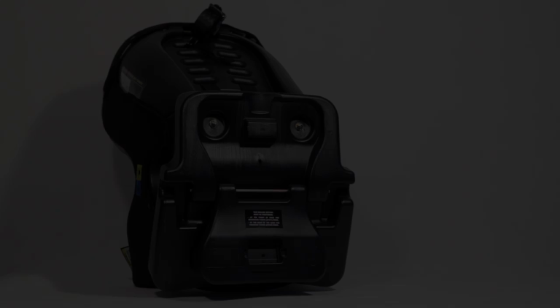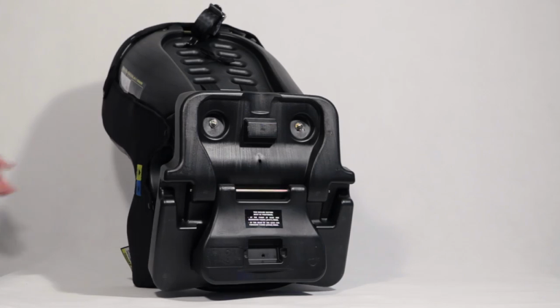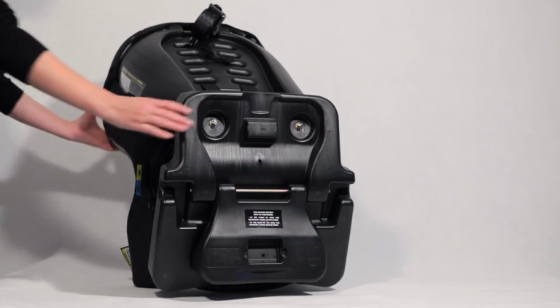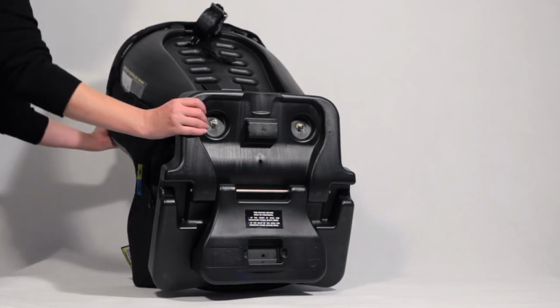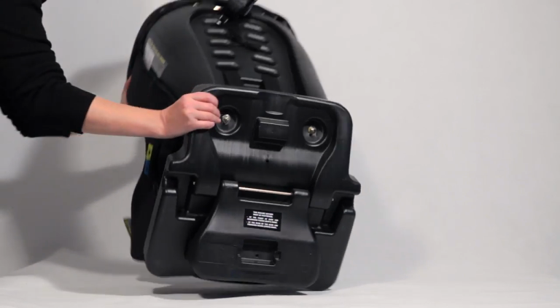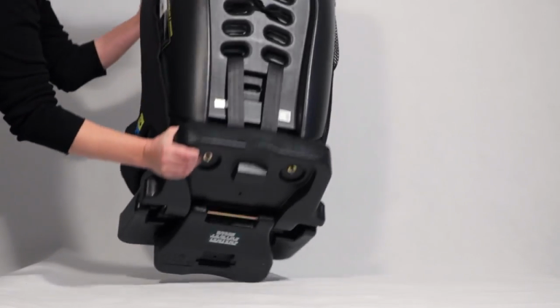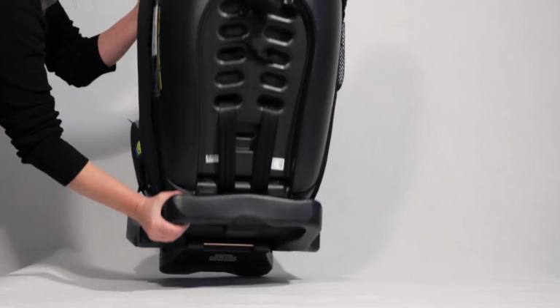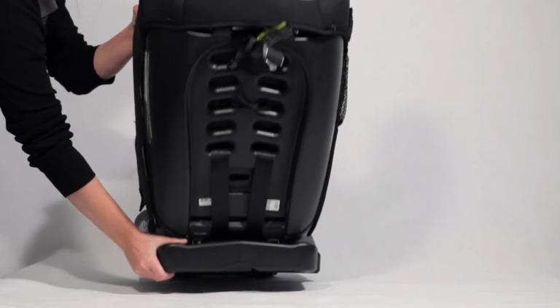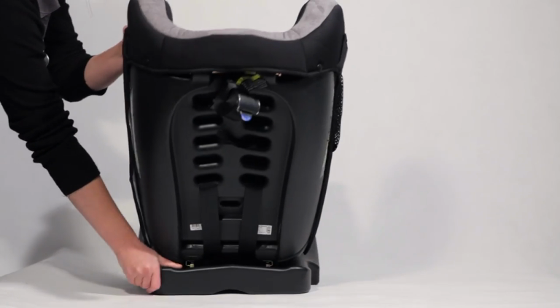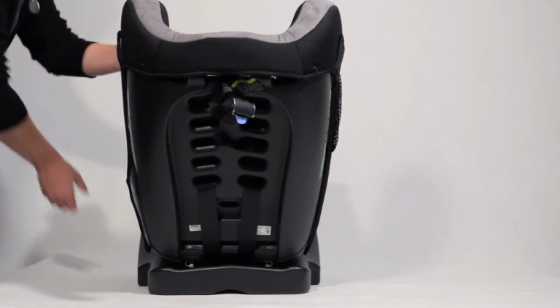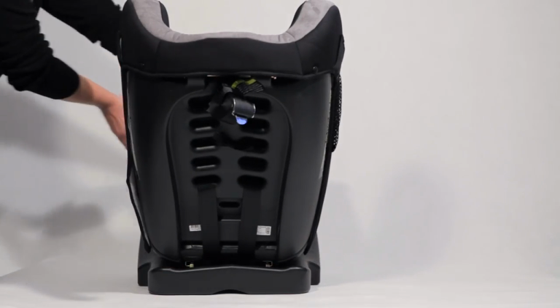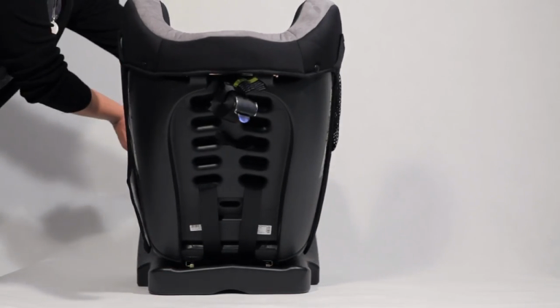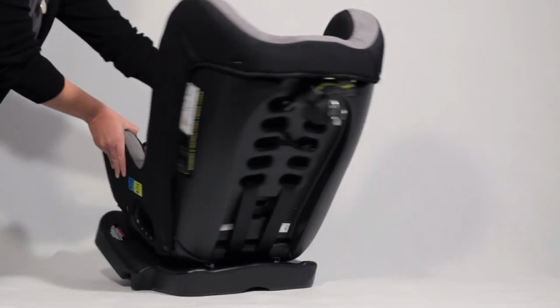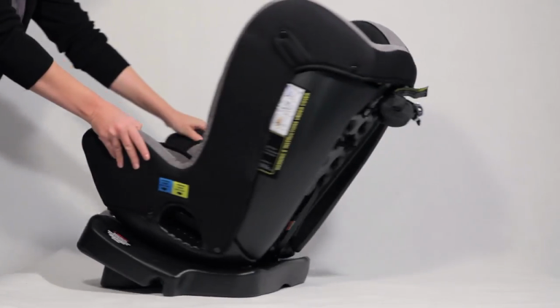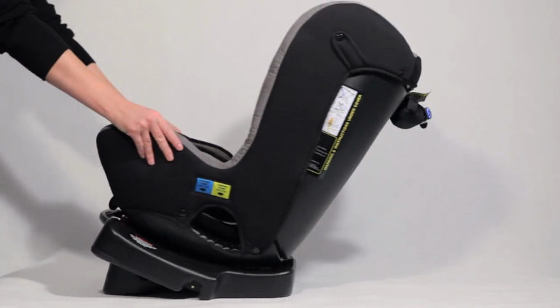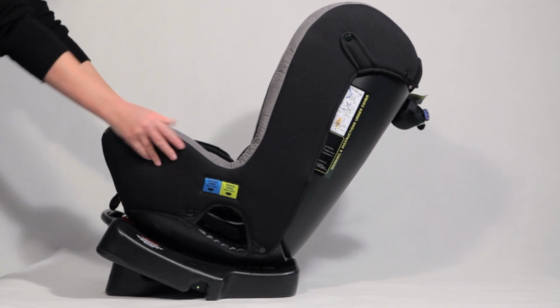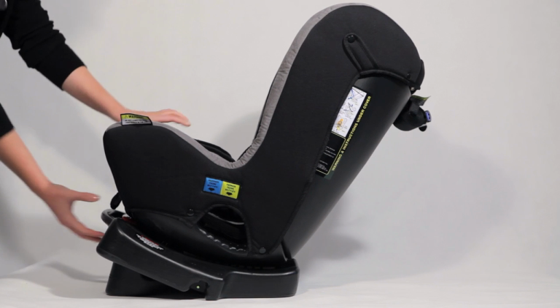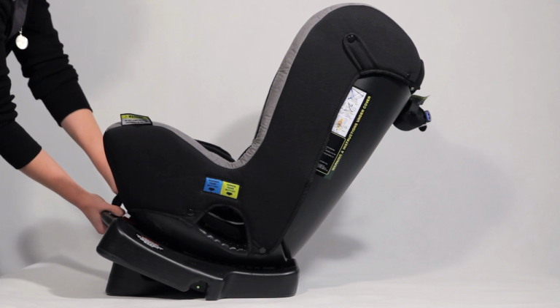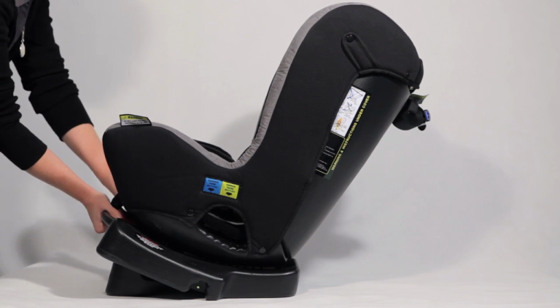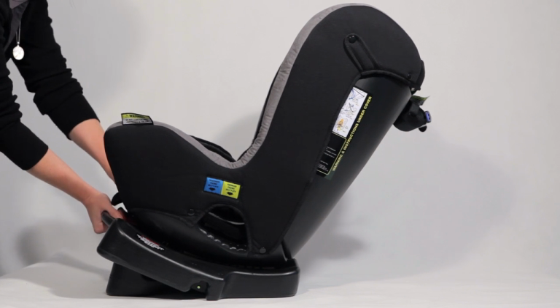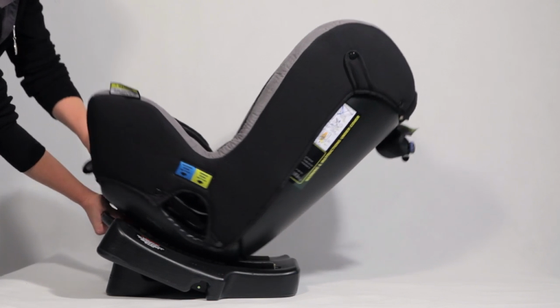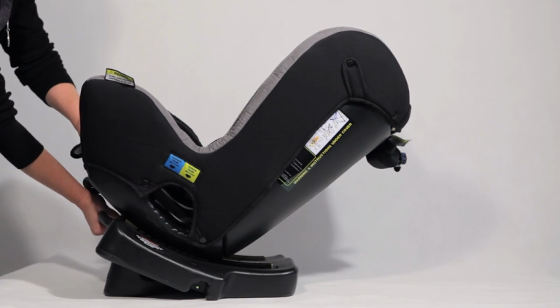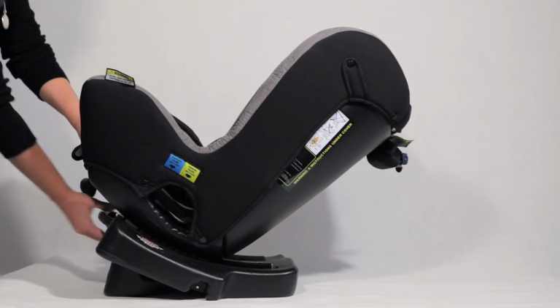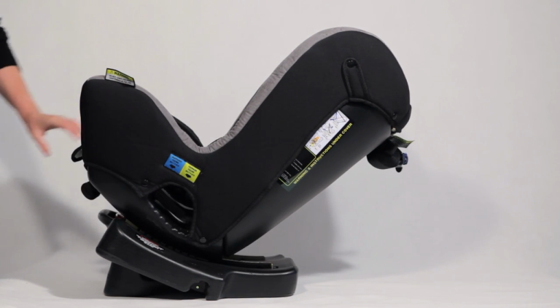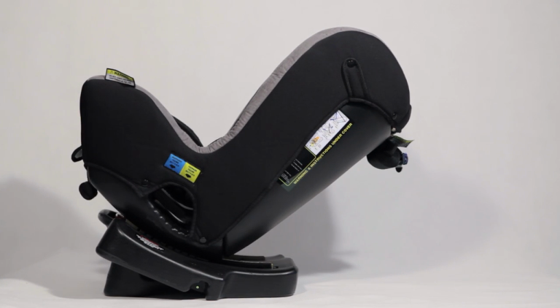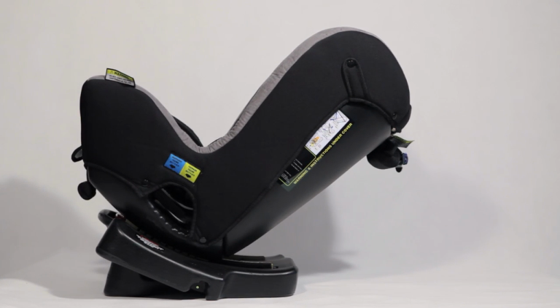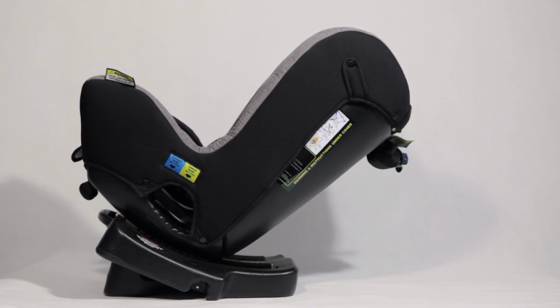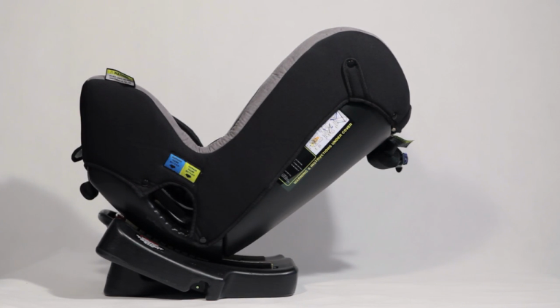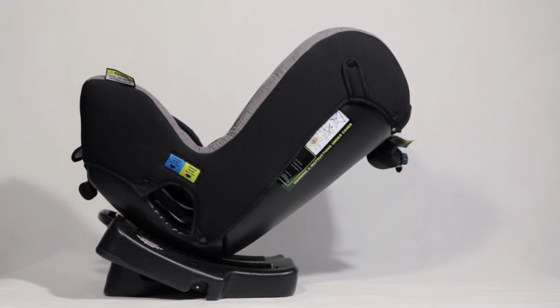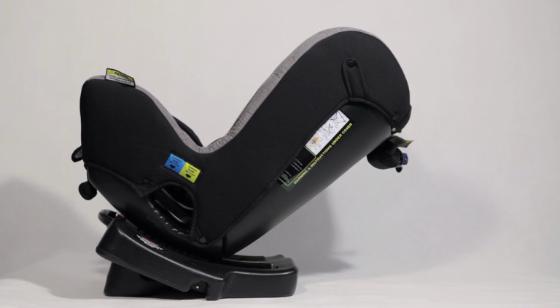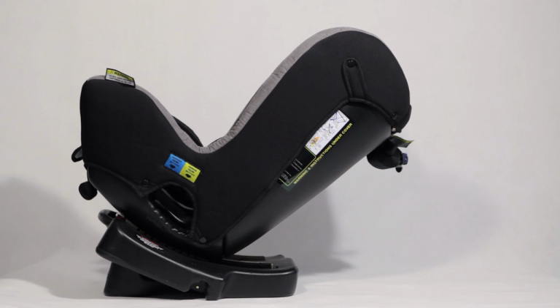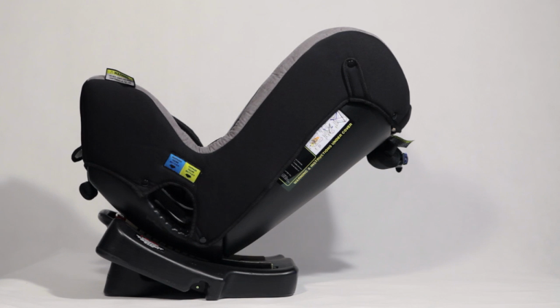Turn the child restraint back over and recline it to its most laid back position. The child restraint is now correctly configured for rearward facing mode.